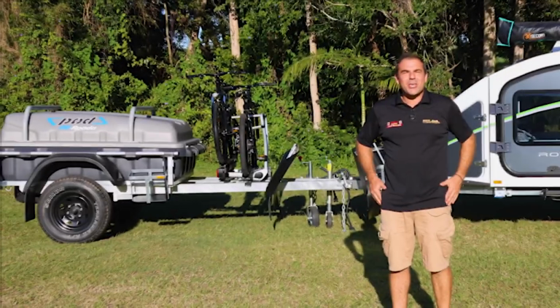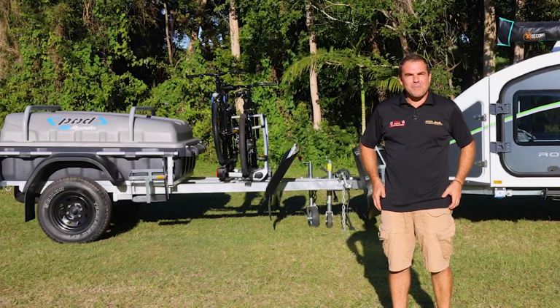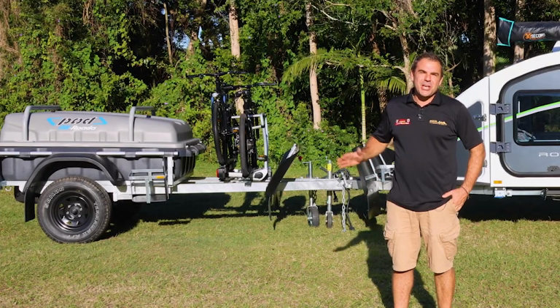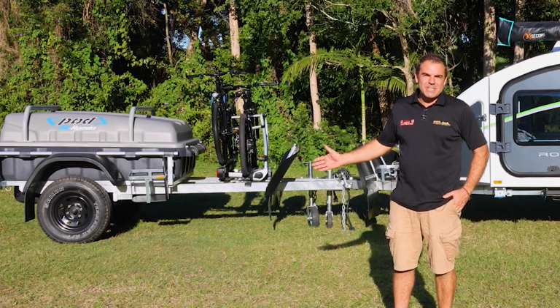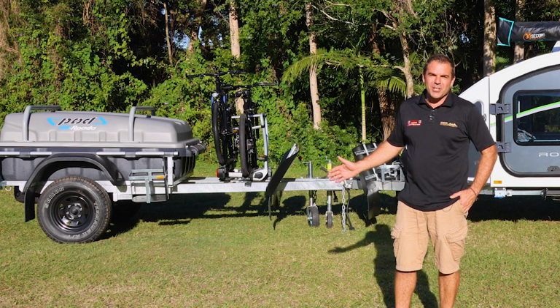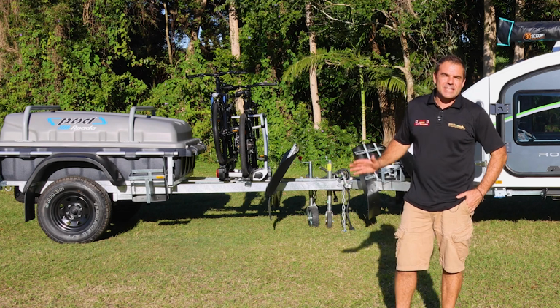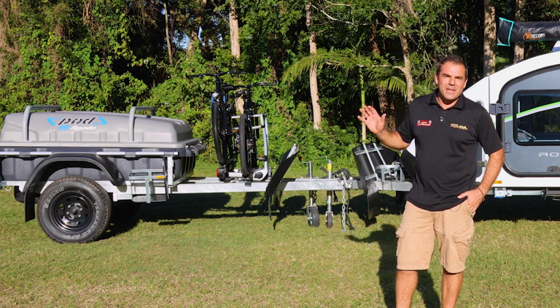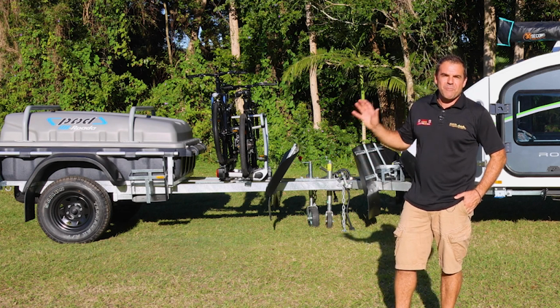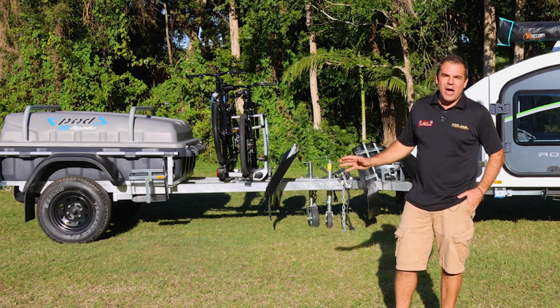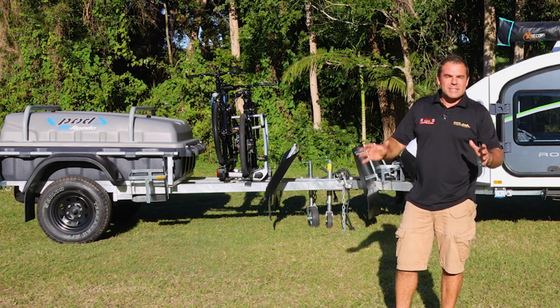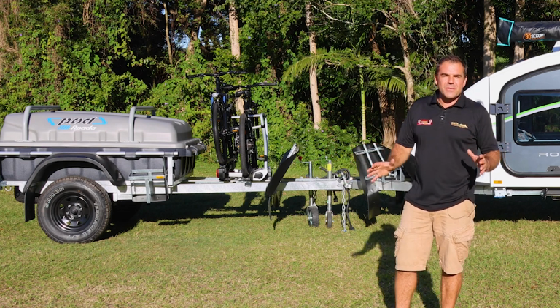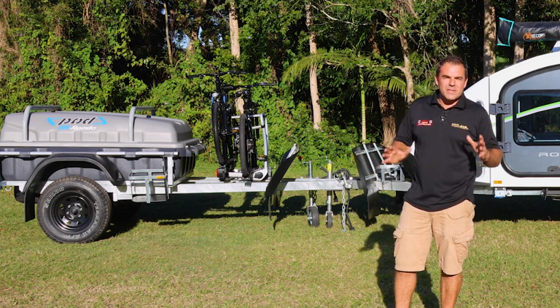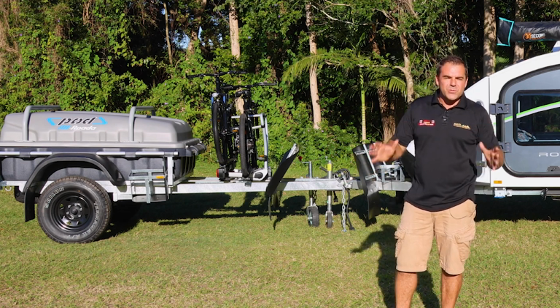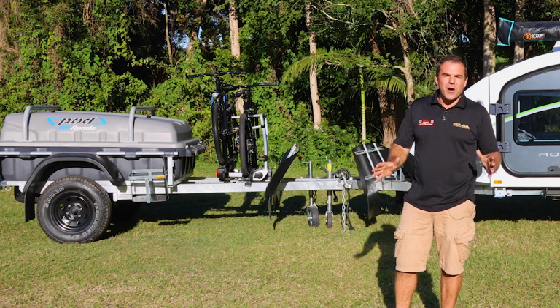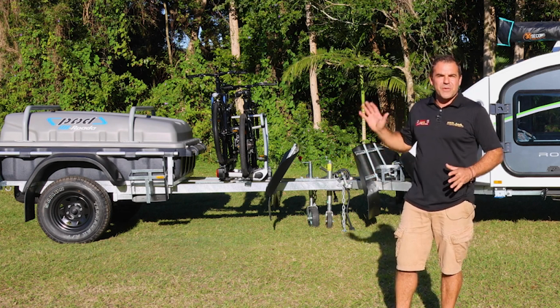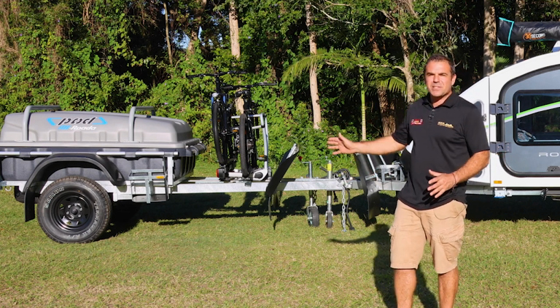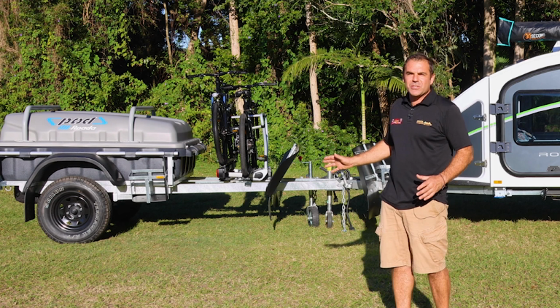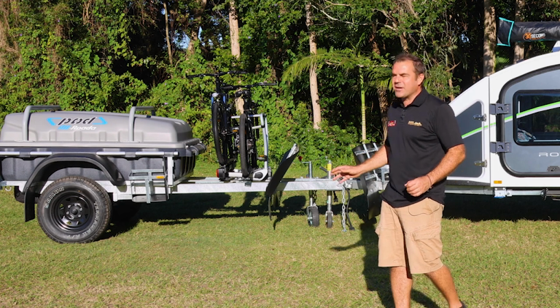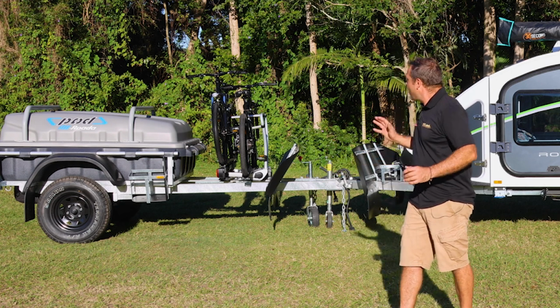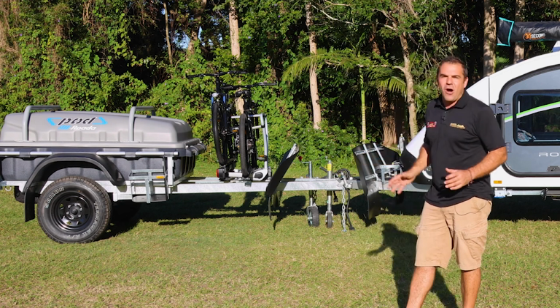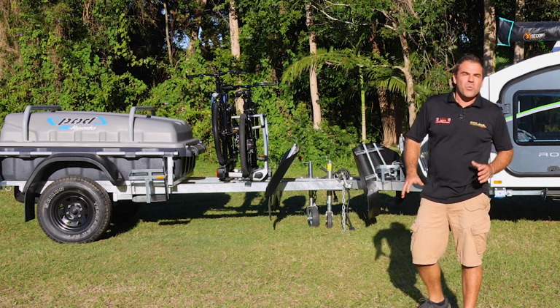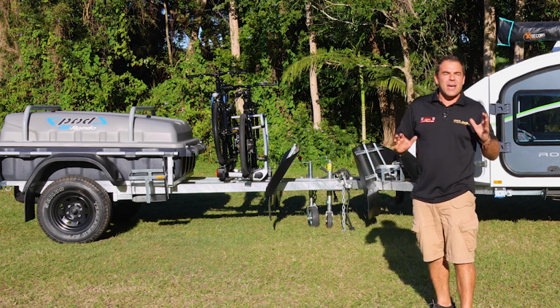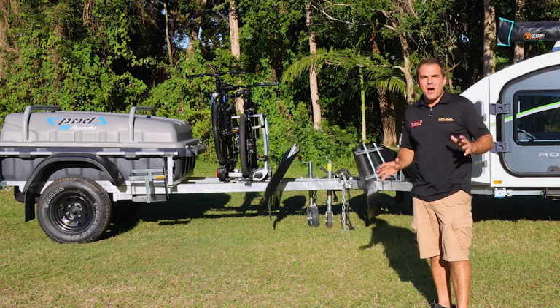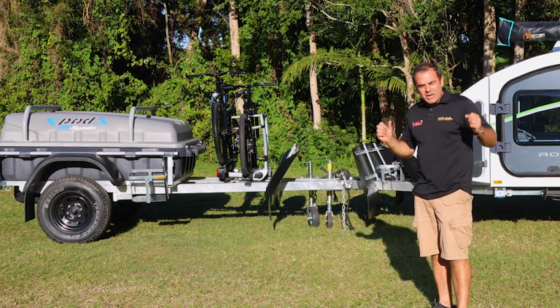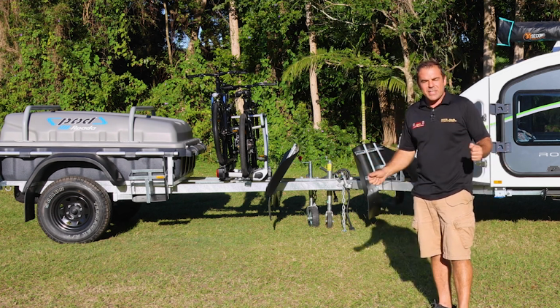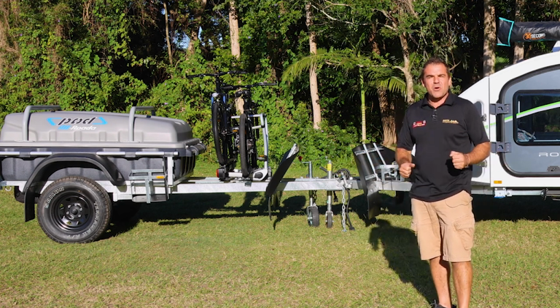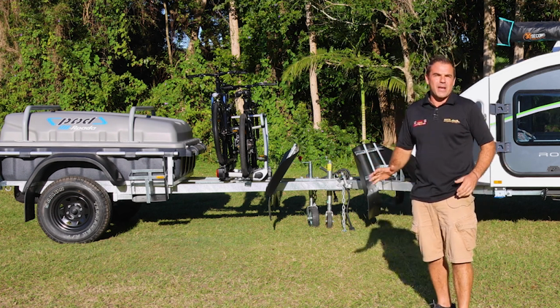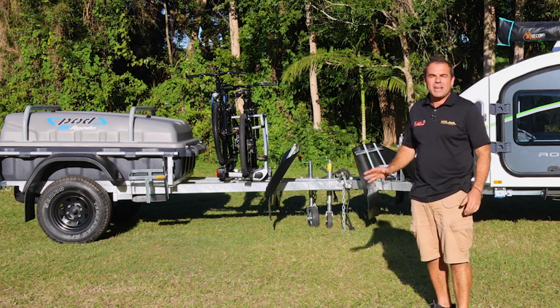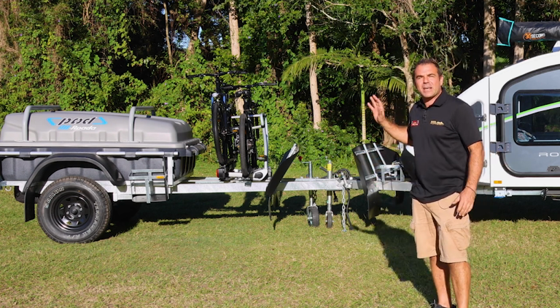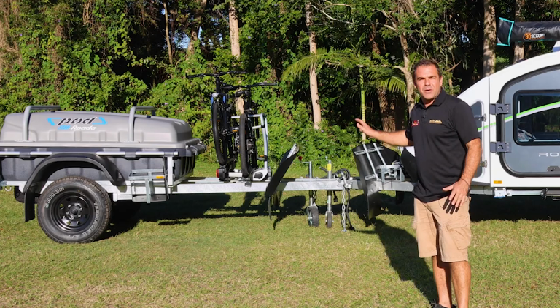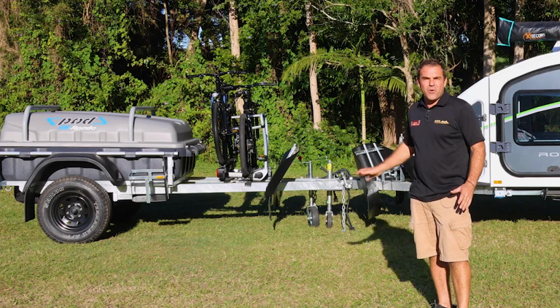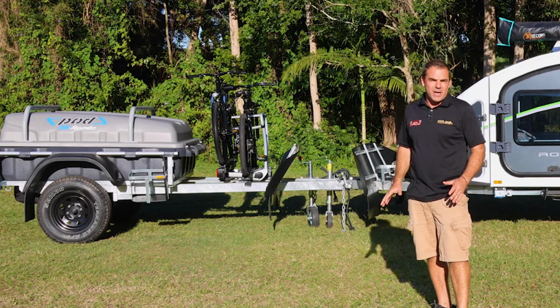The SEQ Campers Jimny special is something that we've brought out — instead of using the toolbox on the front of a pod trailer, we've gone with a Yakima easy-to-remove bike rack and a couple of off-road bikes.